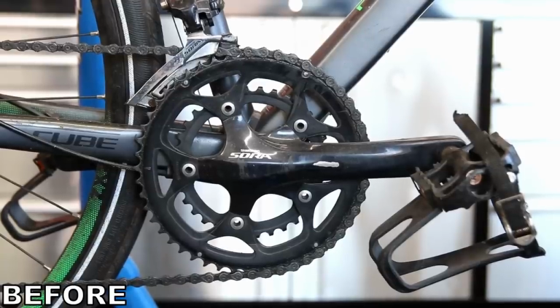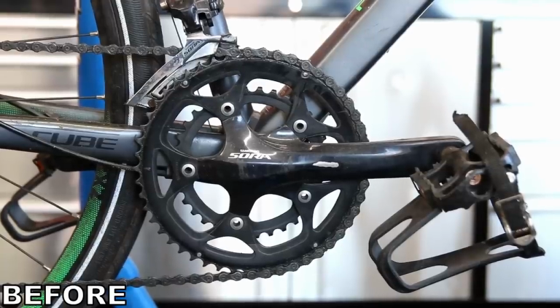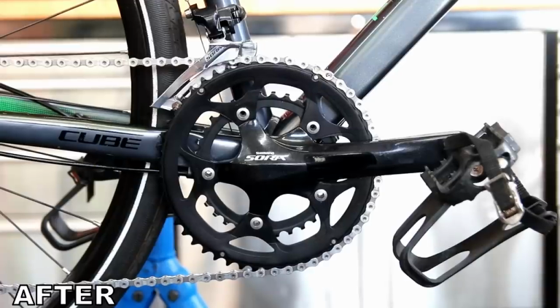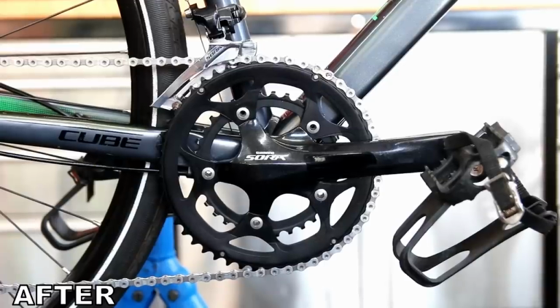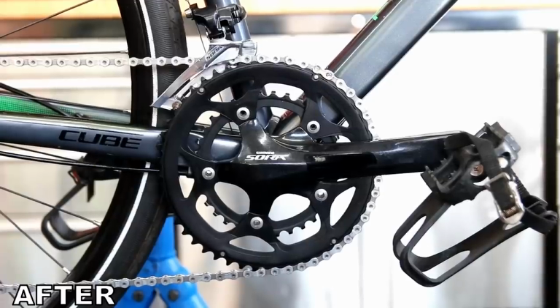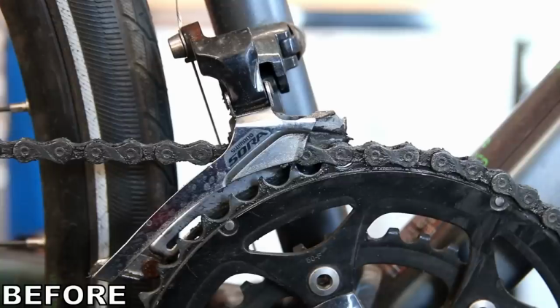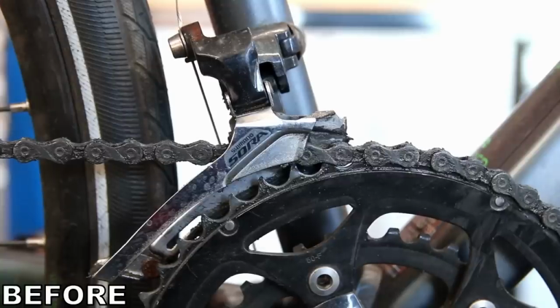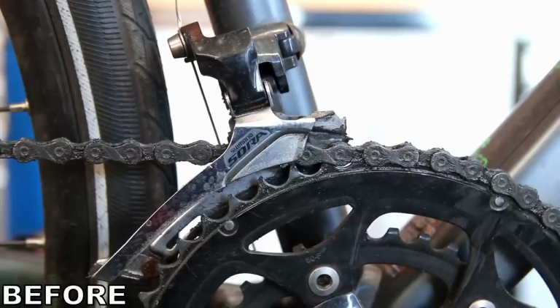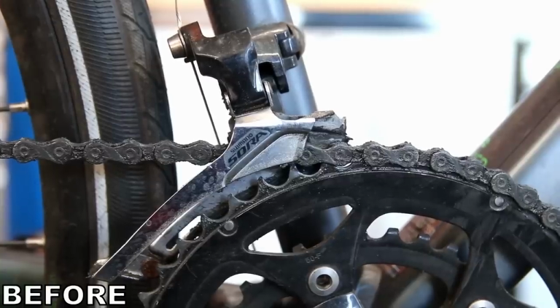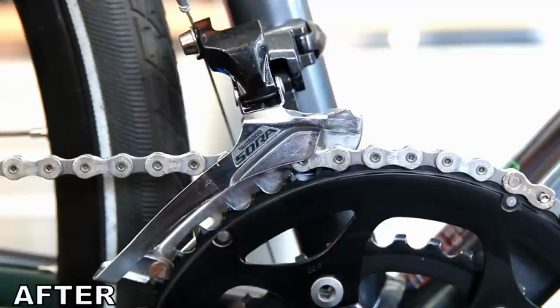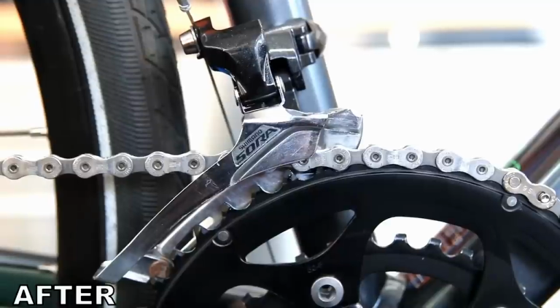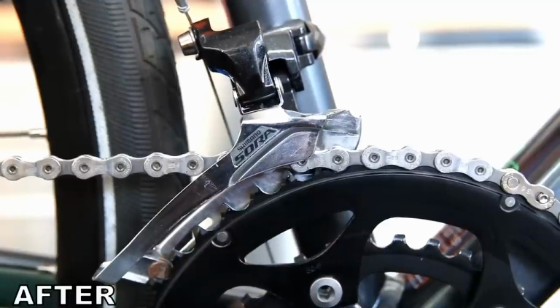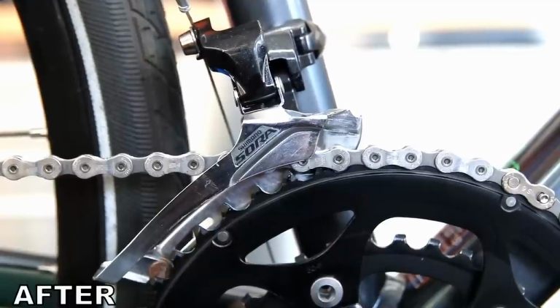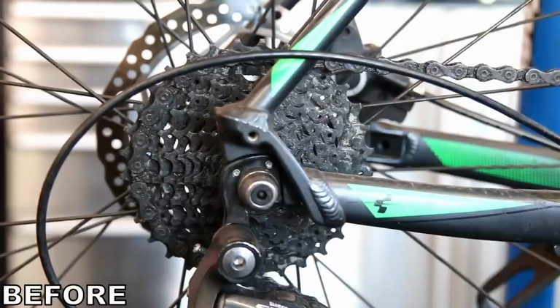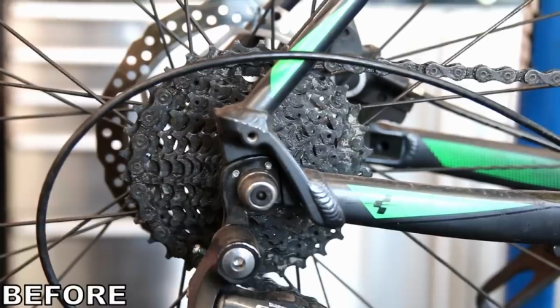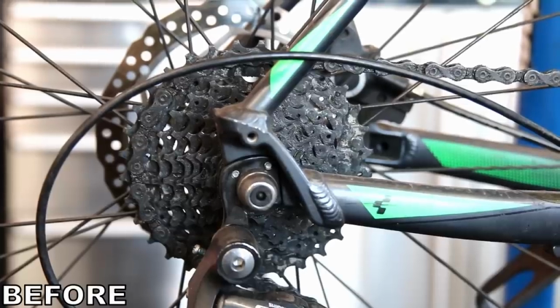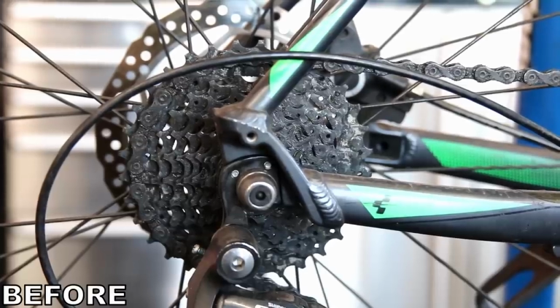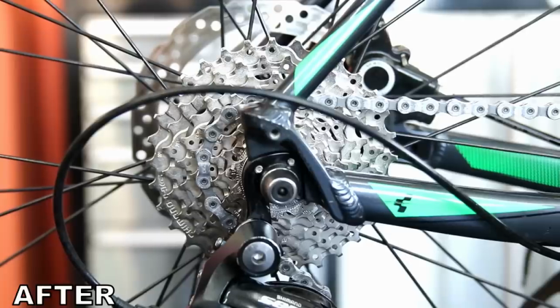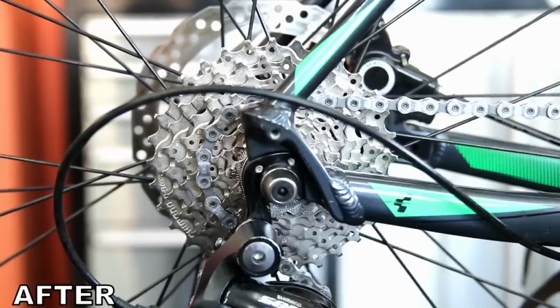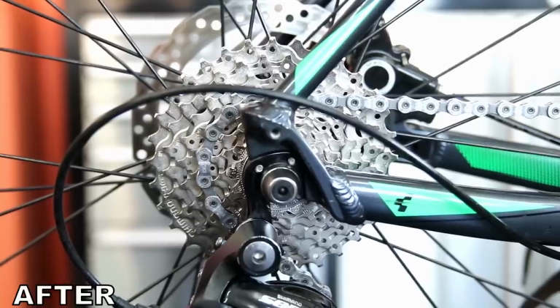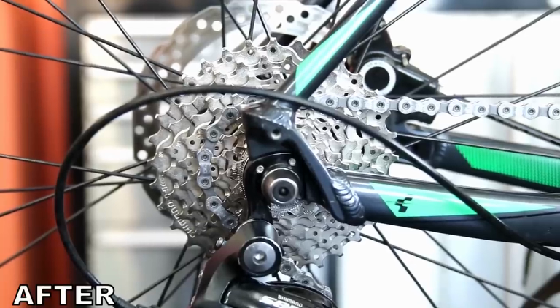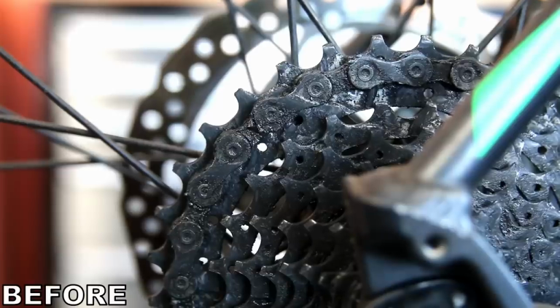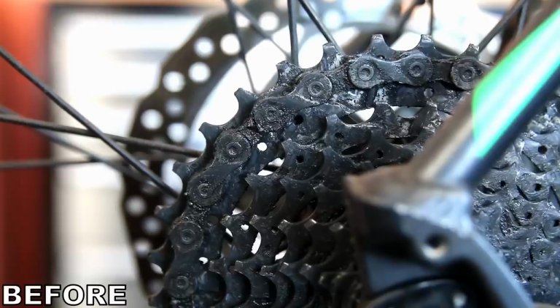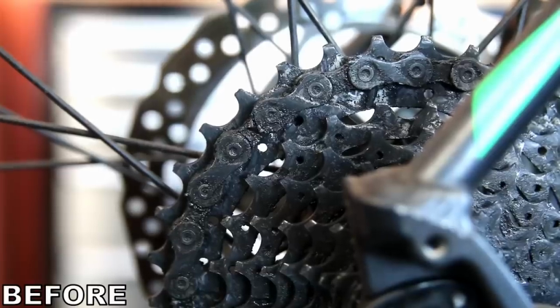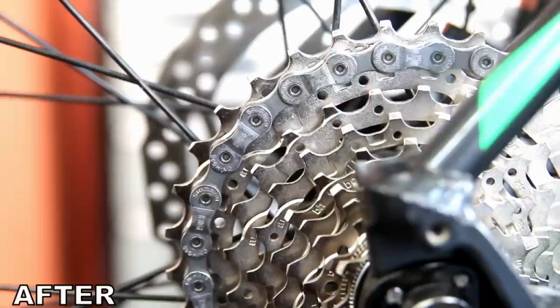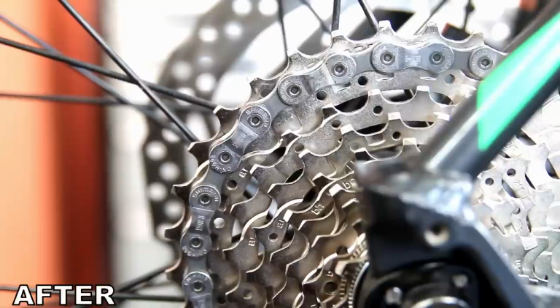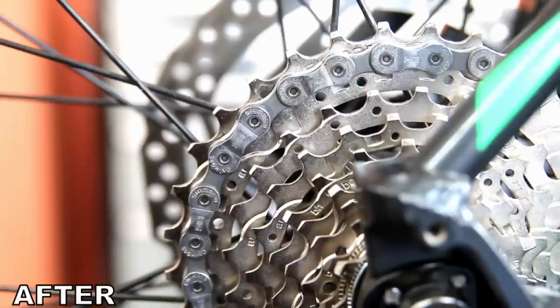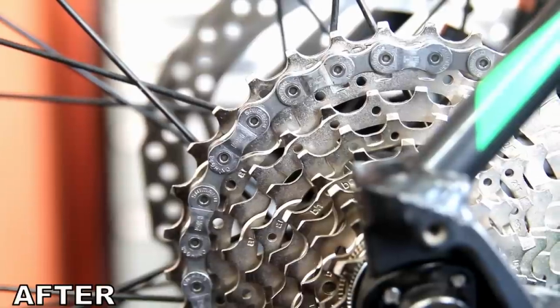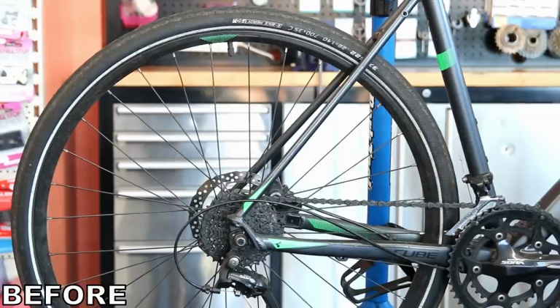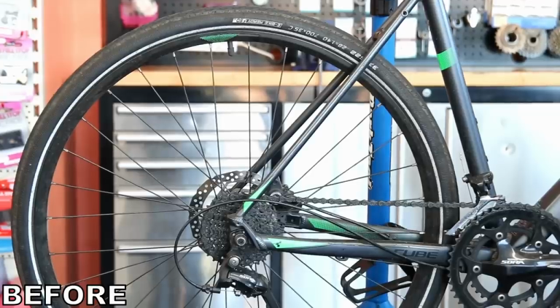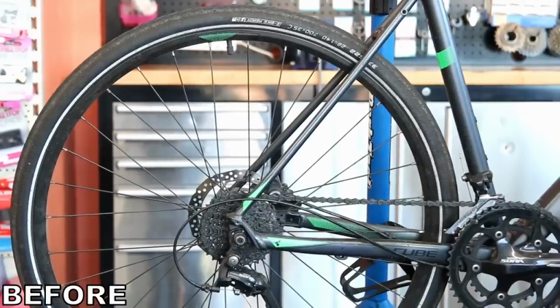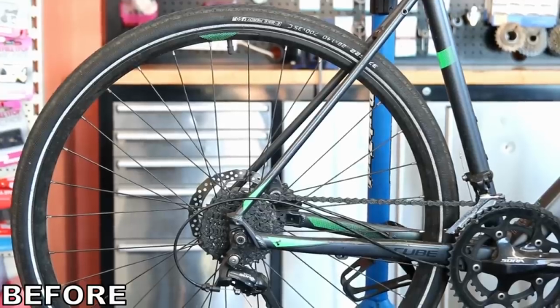As you can see, what a difference we've made to this bike. It's gone from neglected and worn out to loved and ready to ride — it's got hundreds of miles in it now. What a difference a service can make. It's such a simple thing to have done and it makes a huge difference. Thanks for watching and we'll see you again next week.